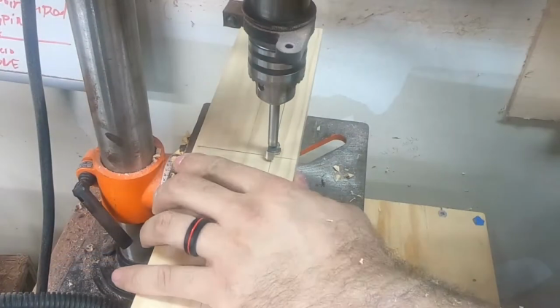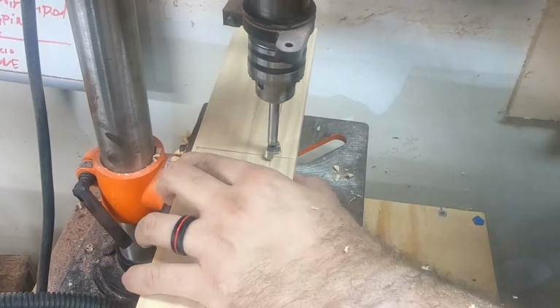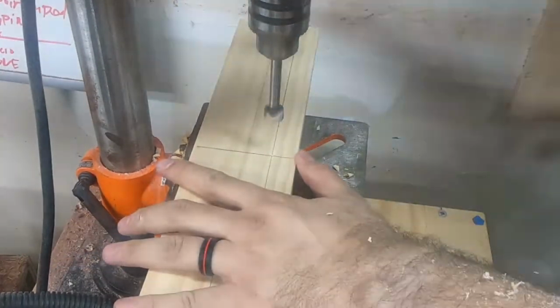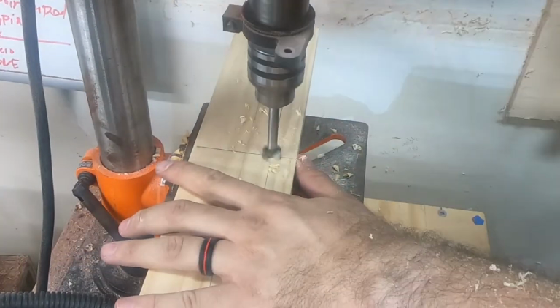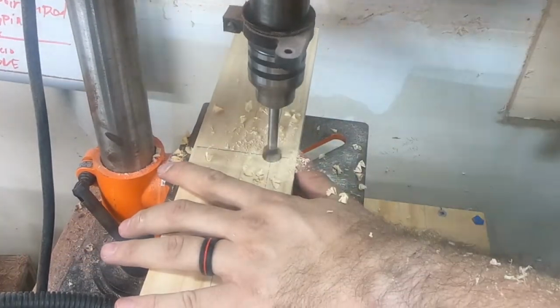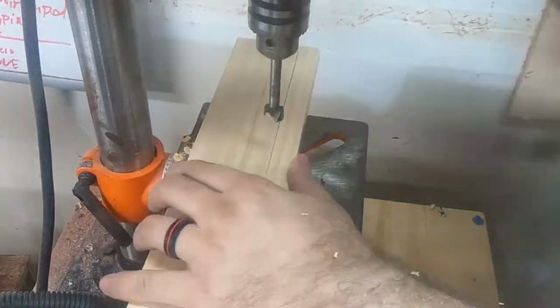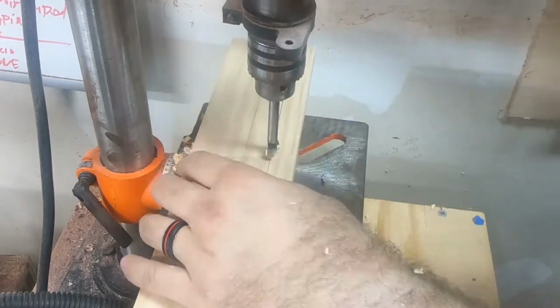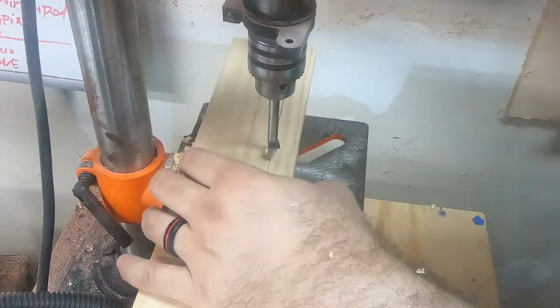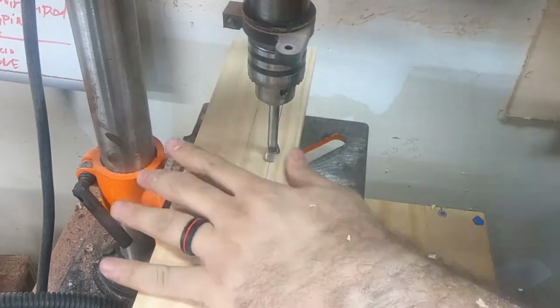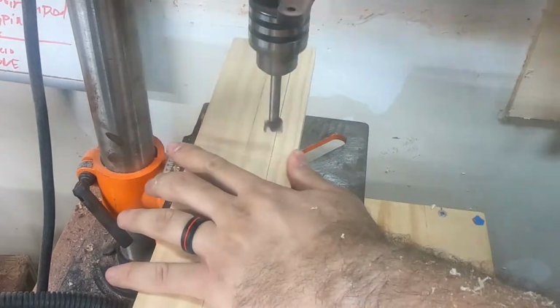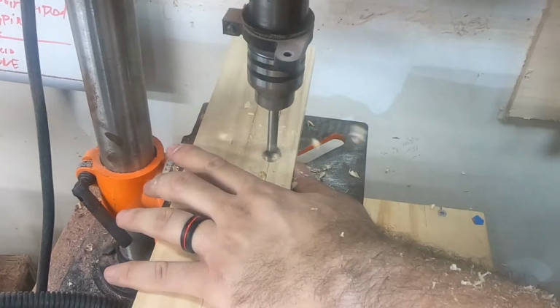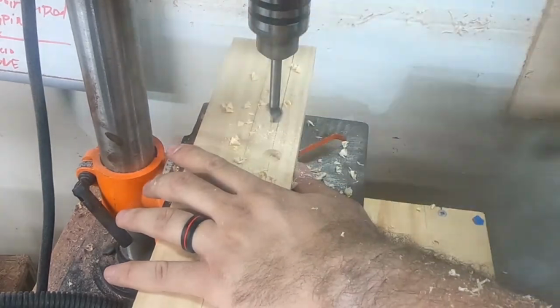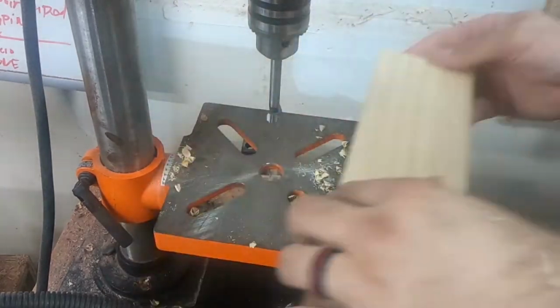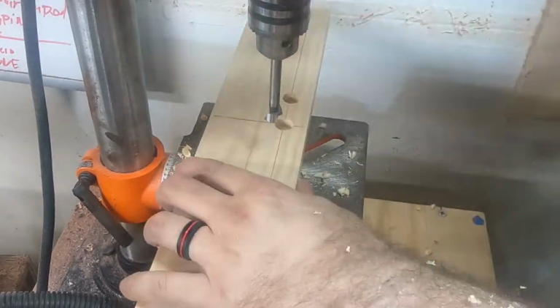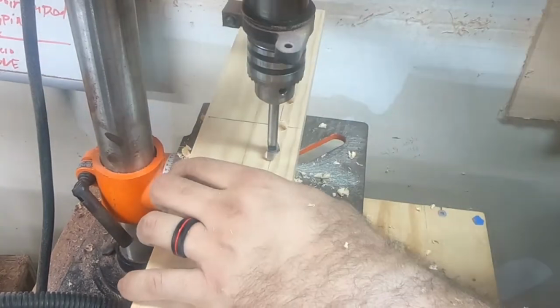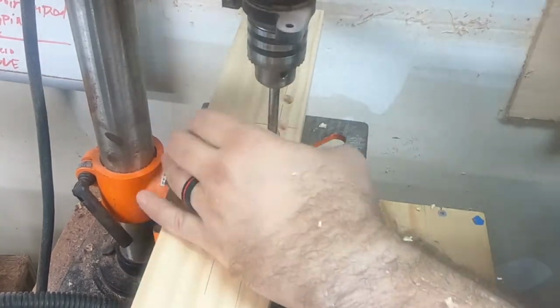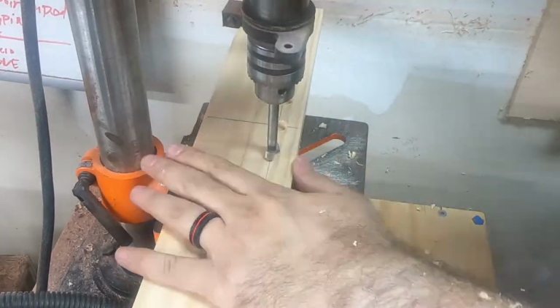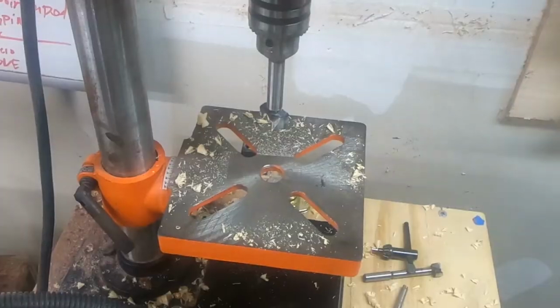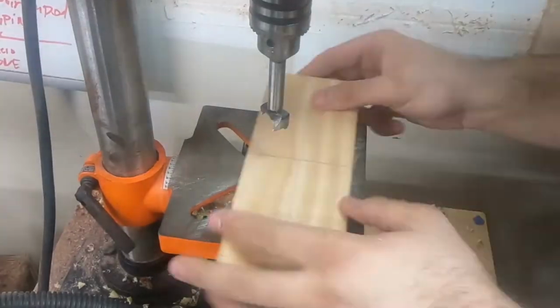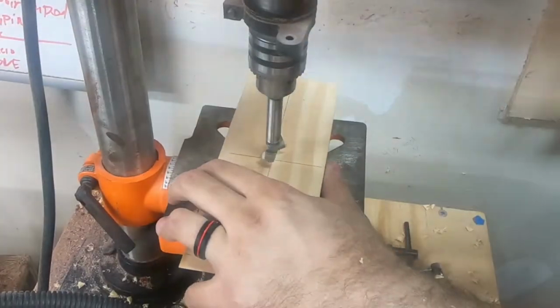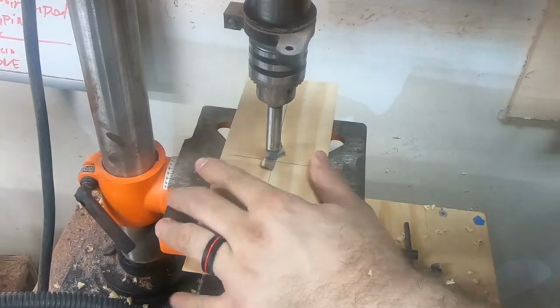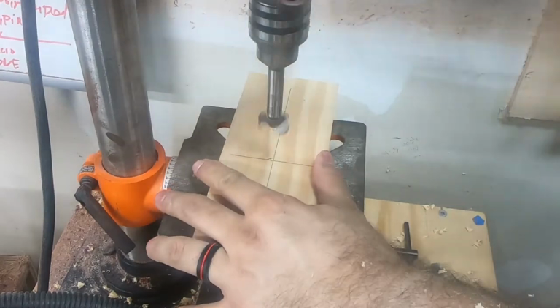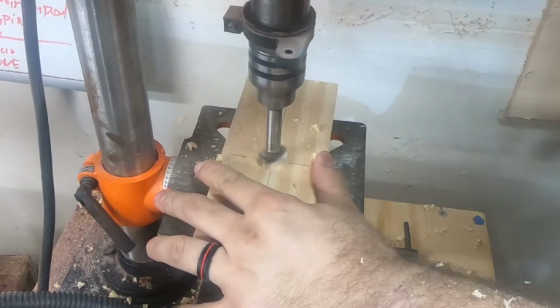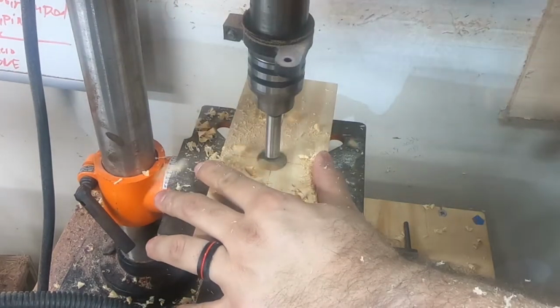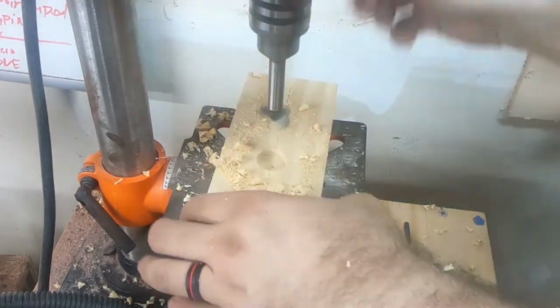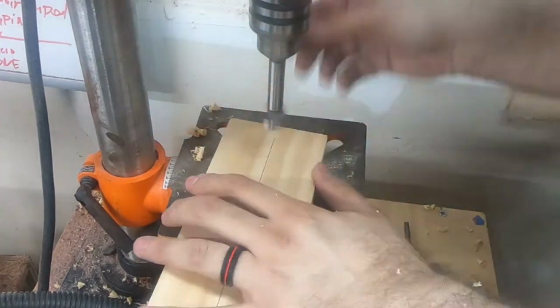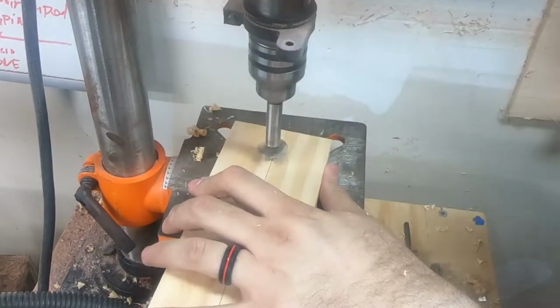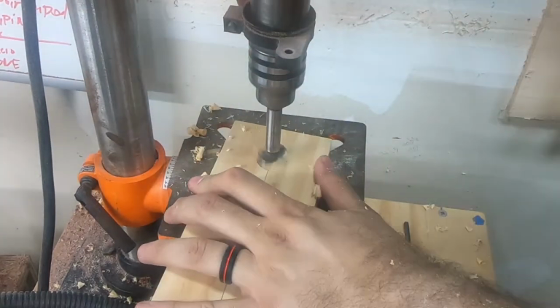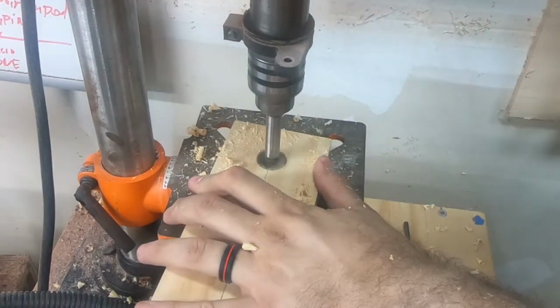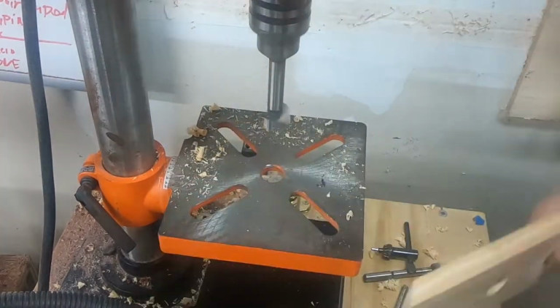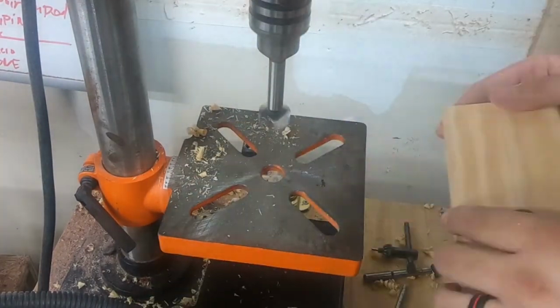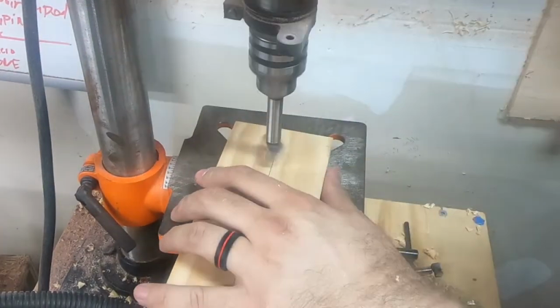Over at the drill press, I use a Forstner bit to make the holes. The smaller holes will get filled with dowels to hold the rings, and then the larger ones will remain empty and simply cradle the baseballs.